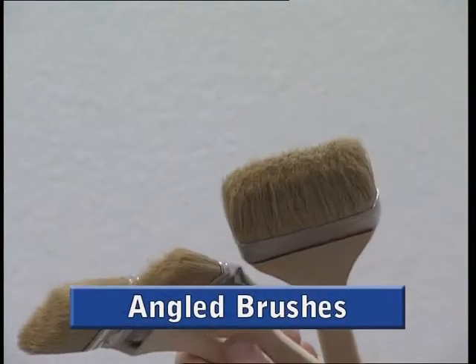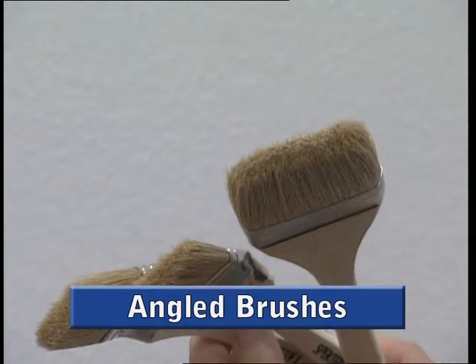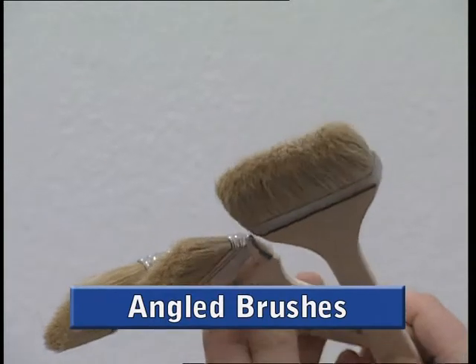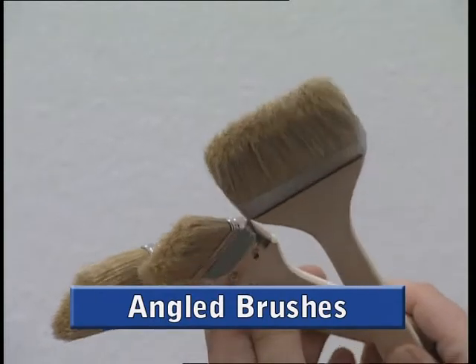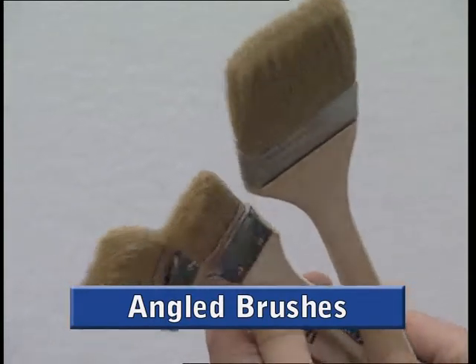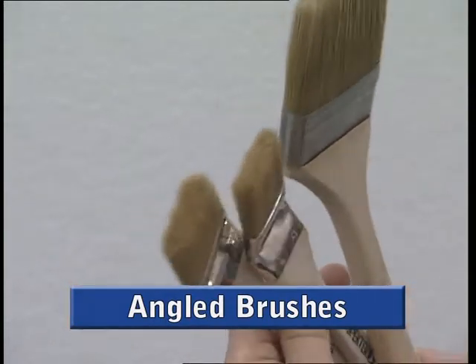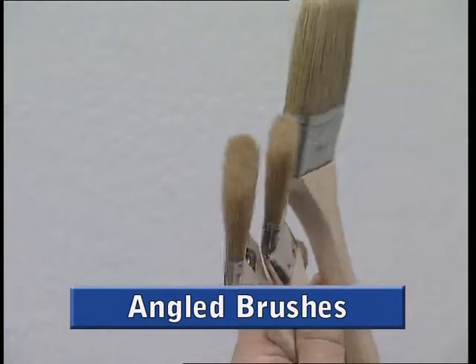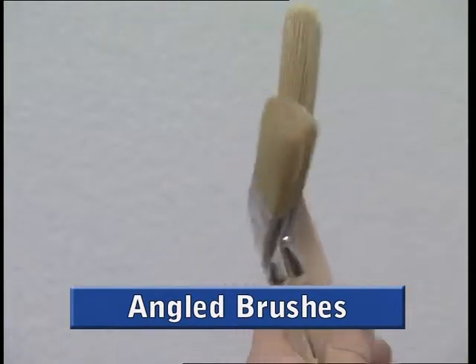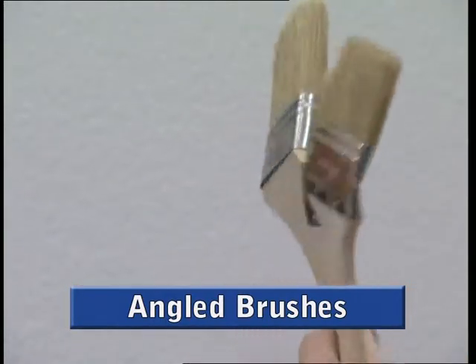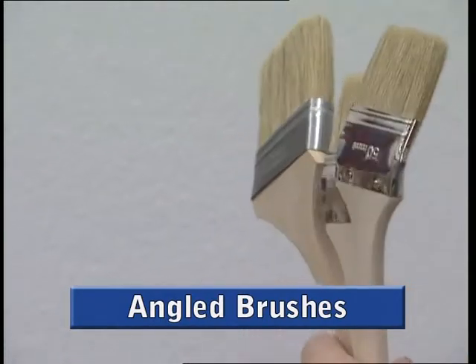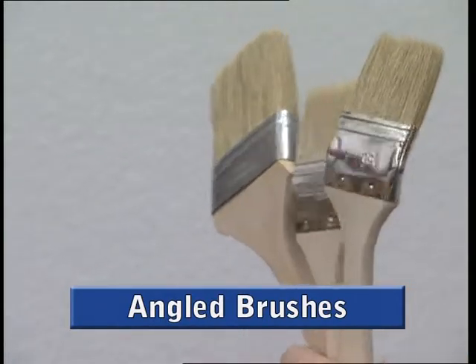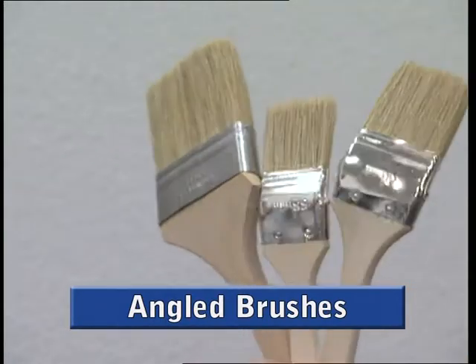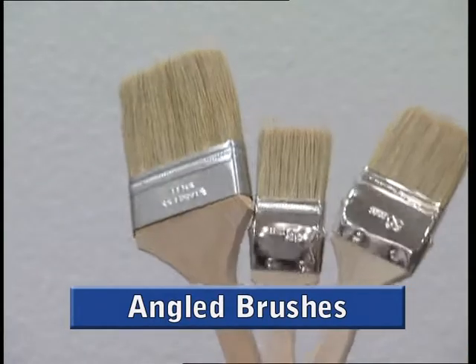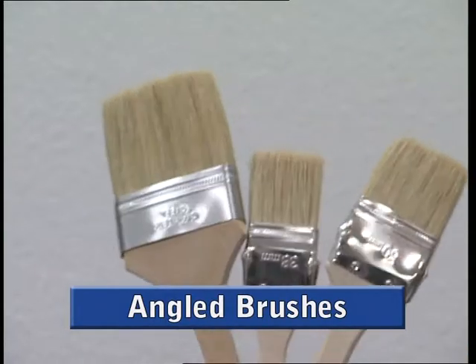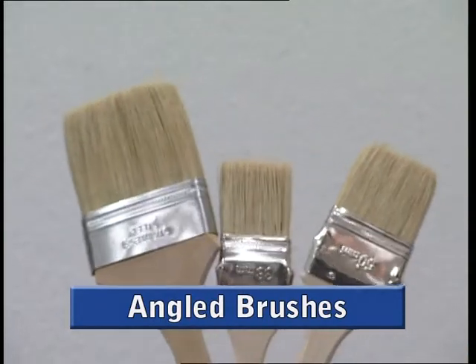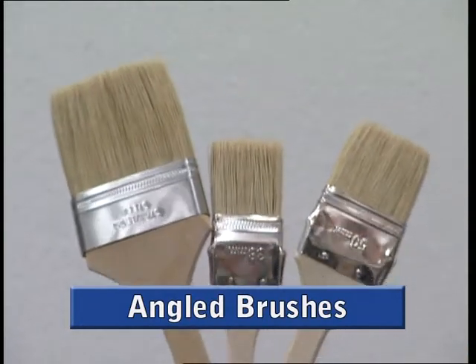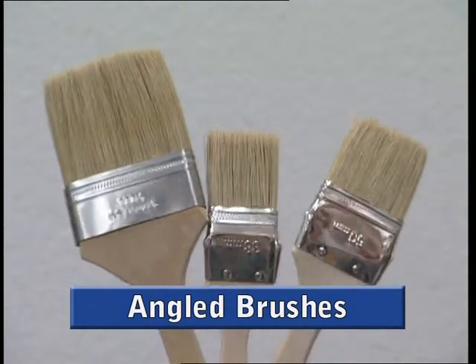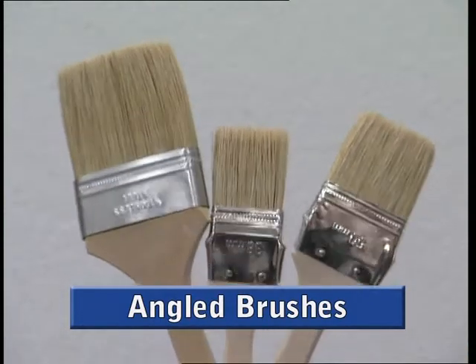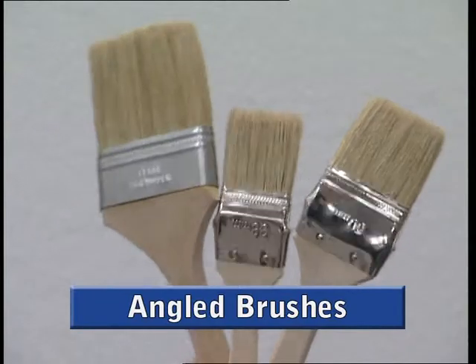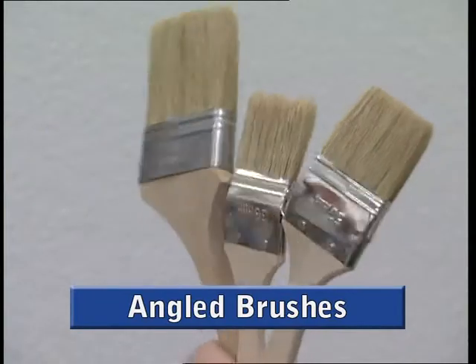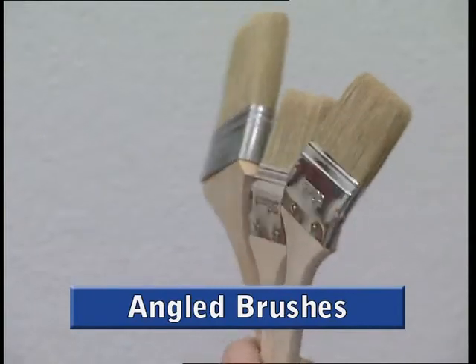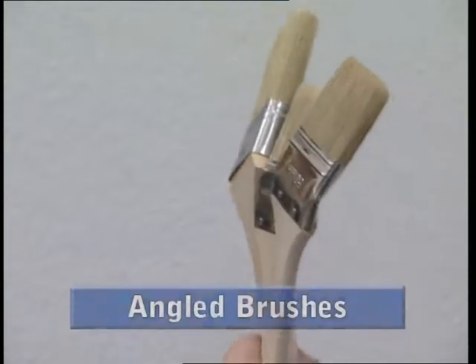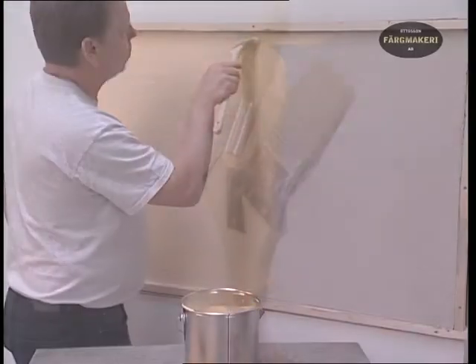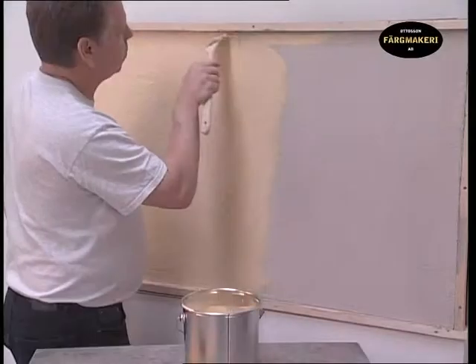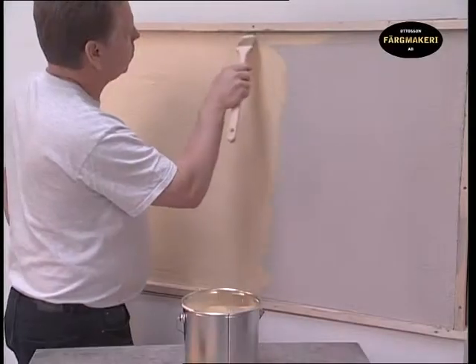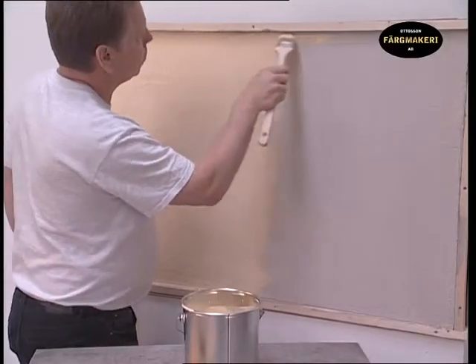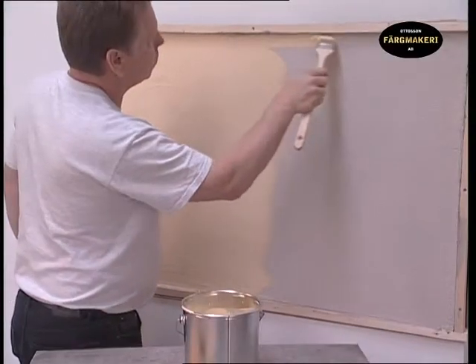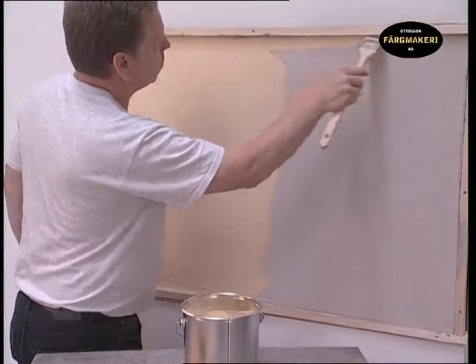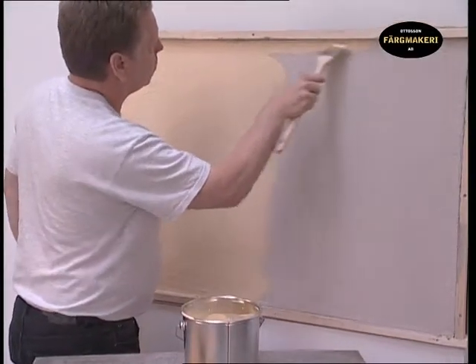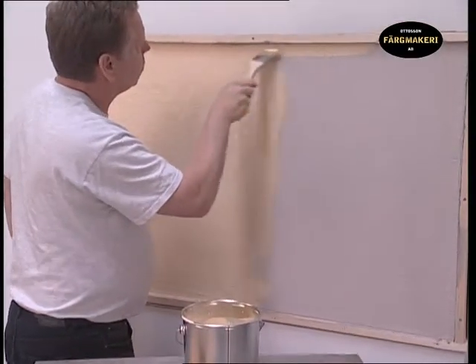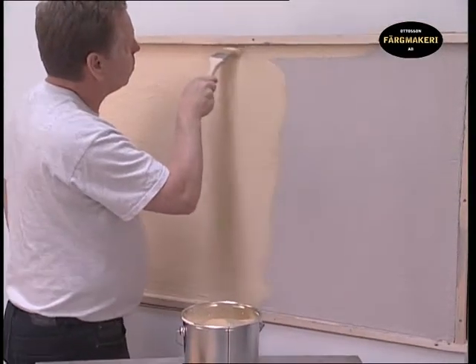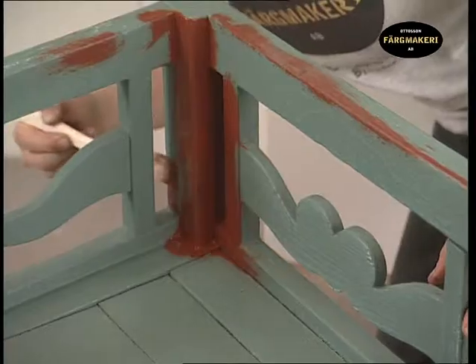Angled brushes are all-round brushes that are used for finishing off to access tight spaces. An angled brush is used simply where you cannot reach with a straight brush.